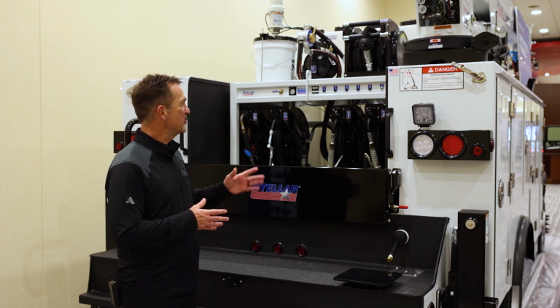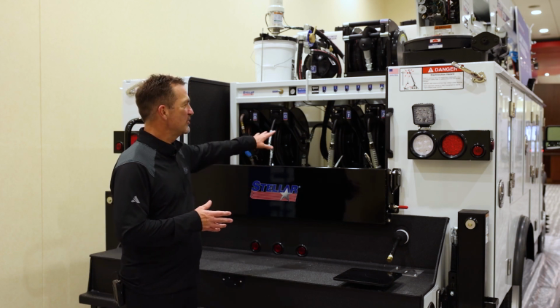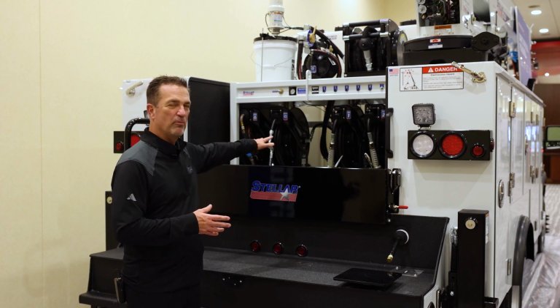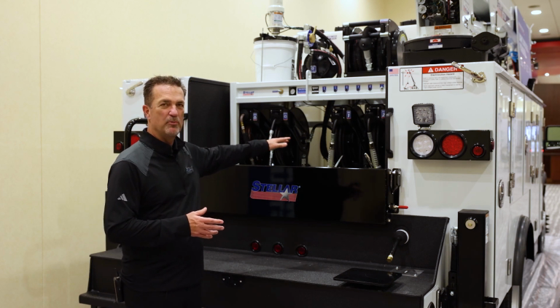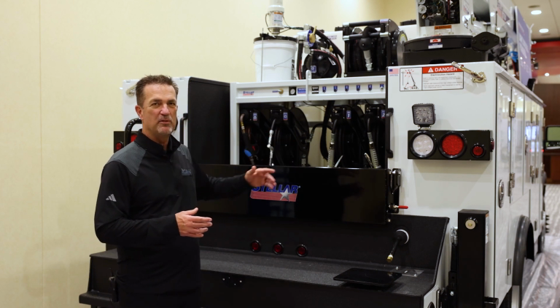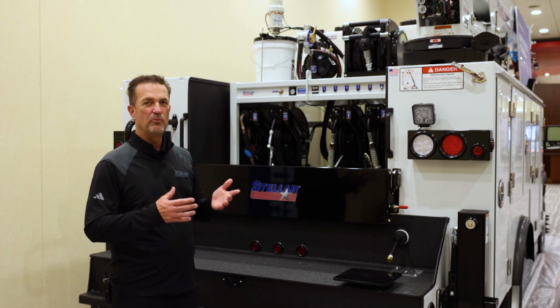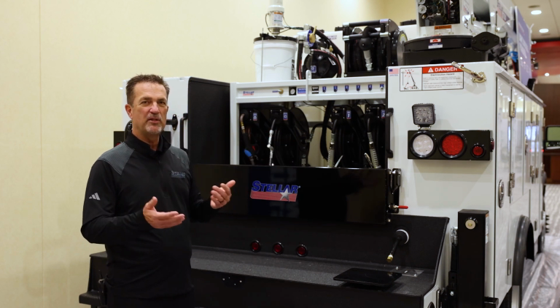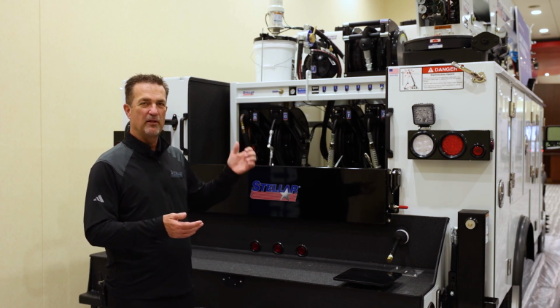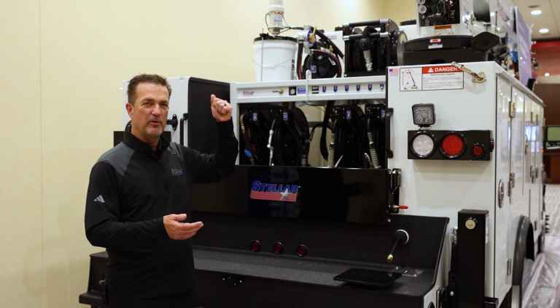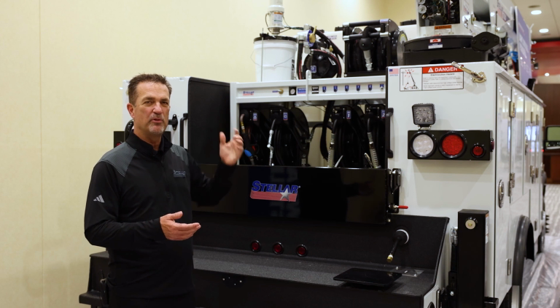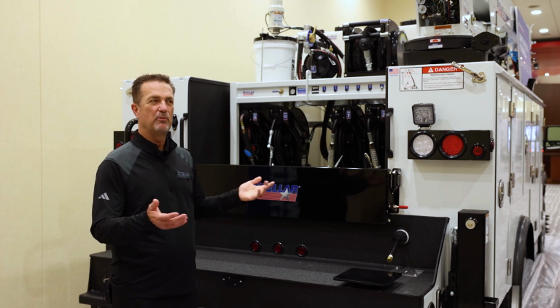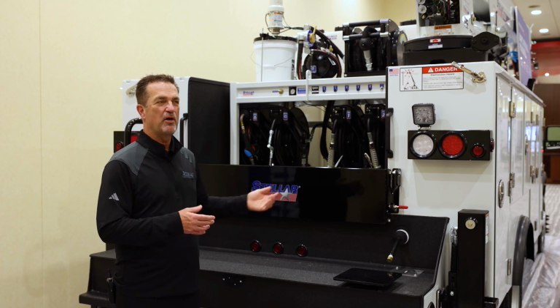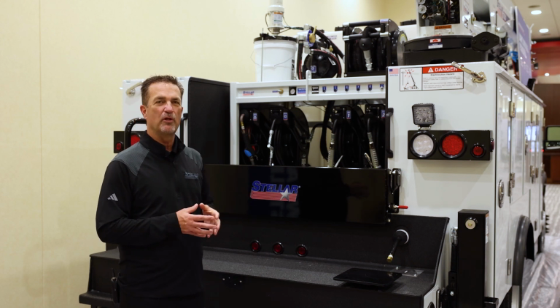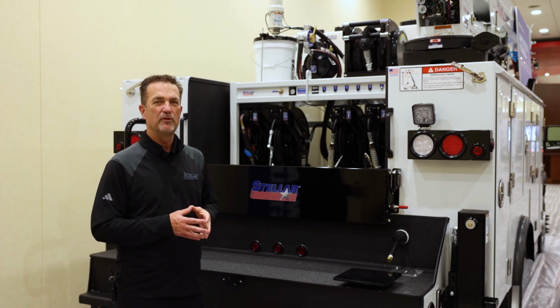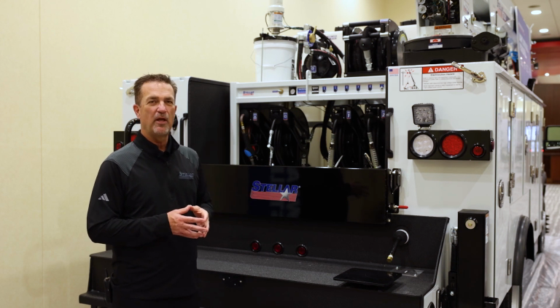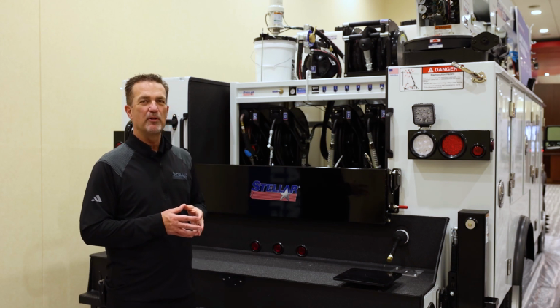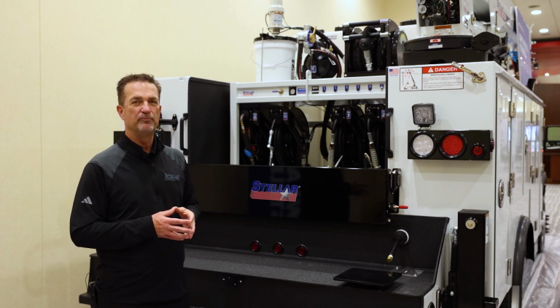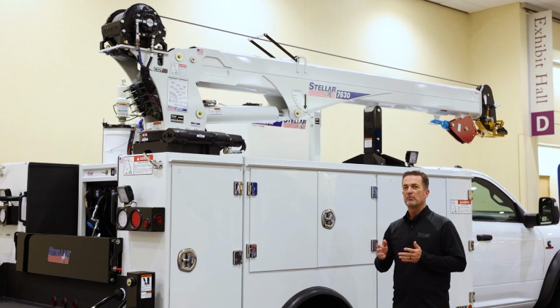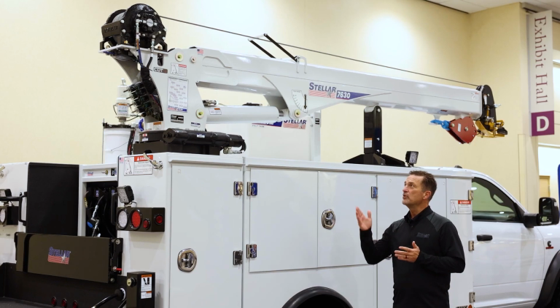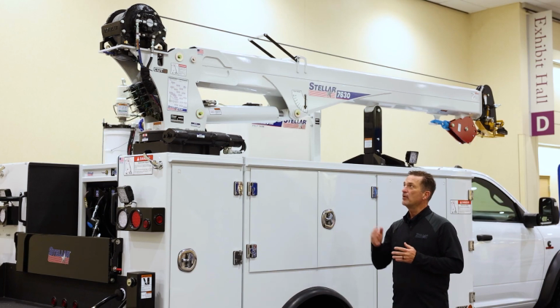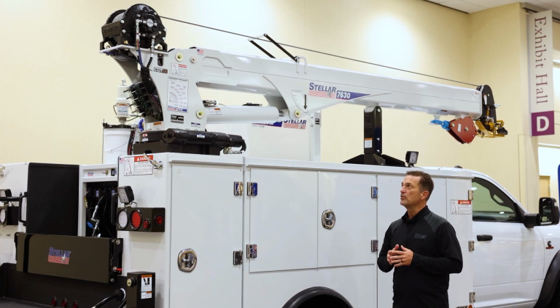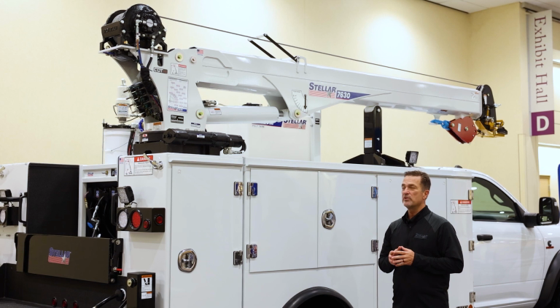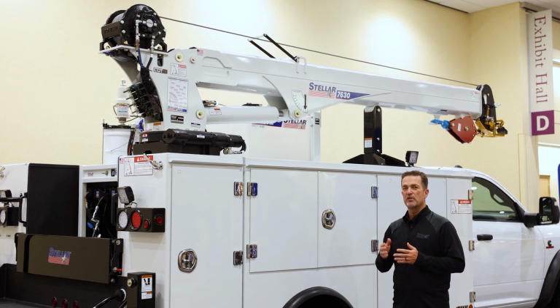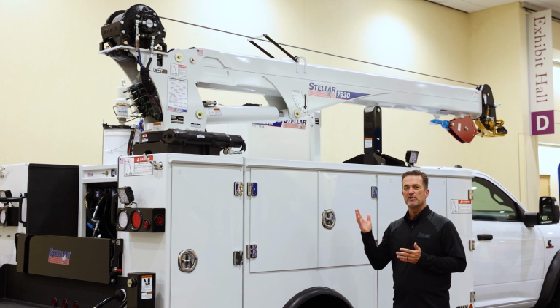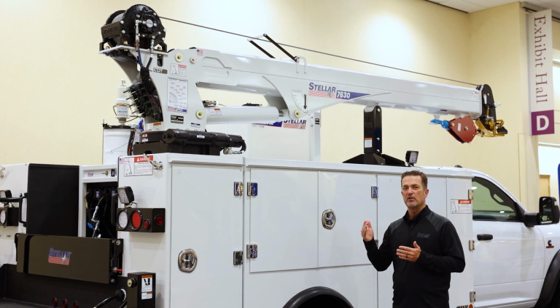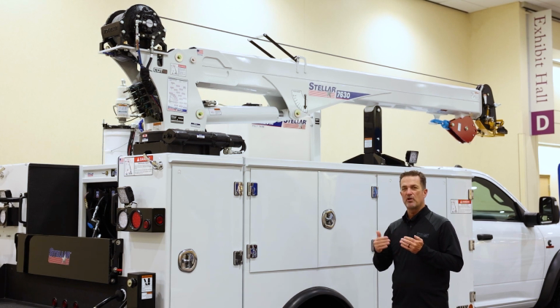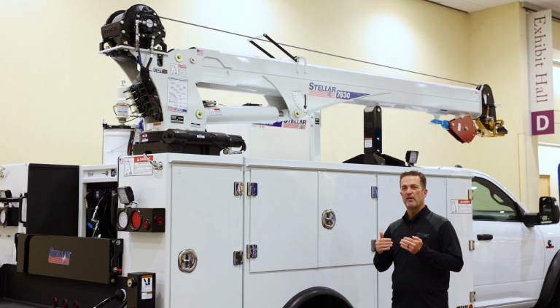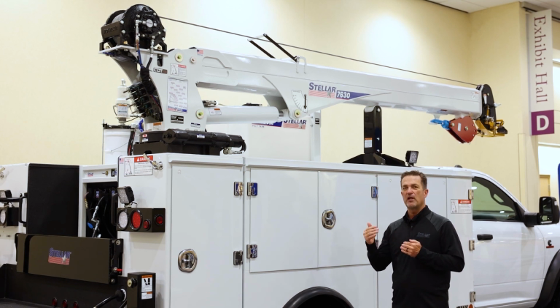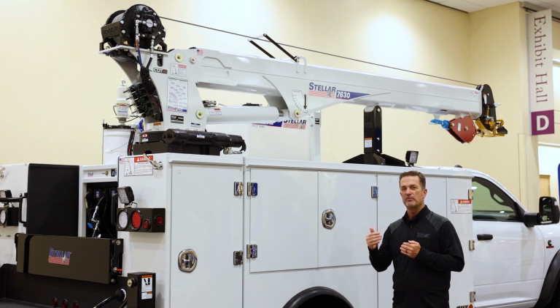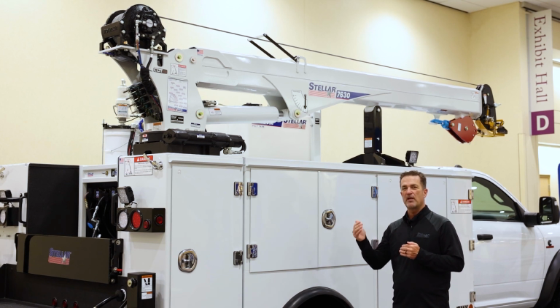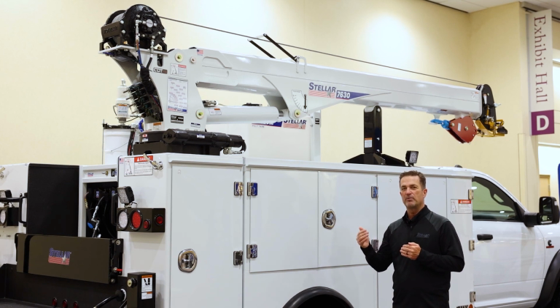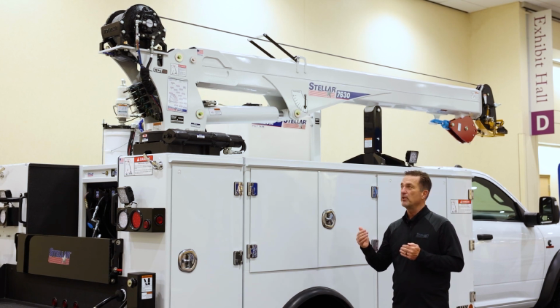This is also a removable lube skid. We can take that out and lift it with lift points, and we also have forklift capability as well. I want to talk about our cranes real quick — this is our 7630, which starts our heavy duty lineup of 7,000 pound plus.